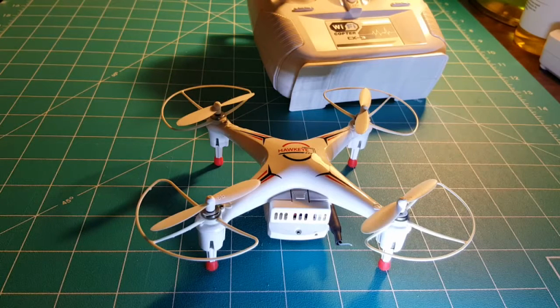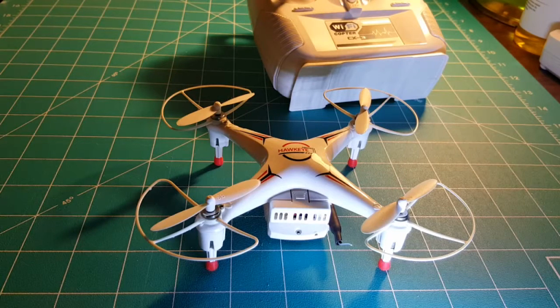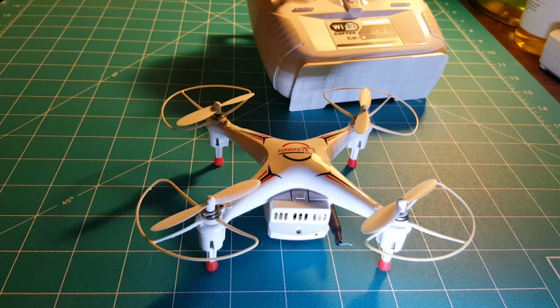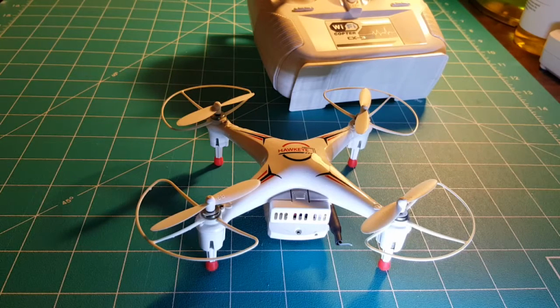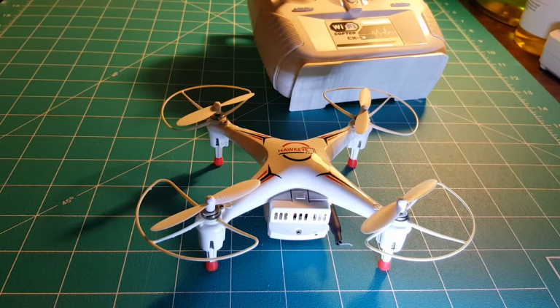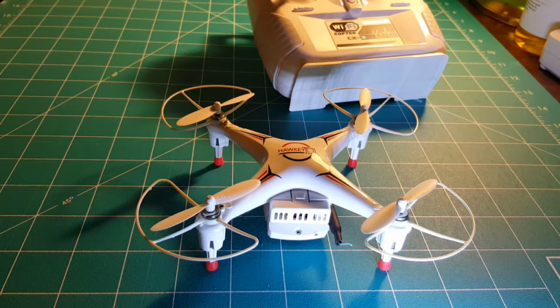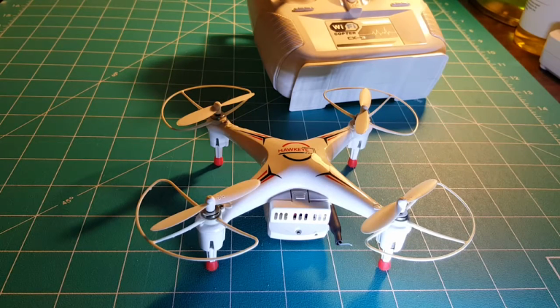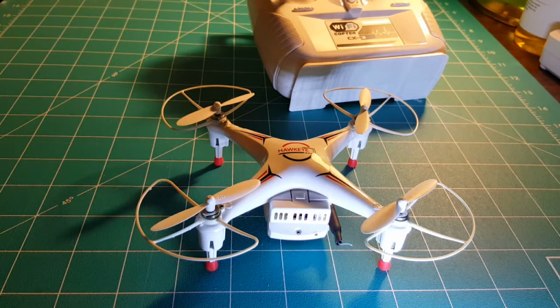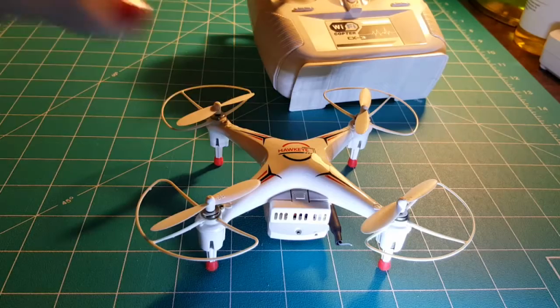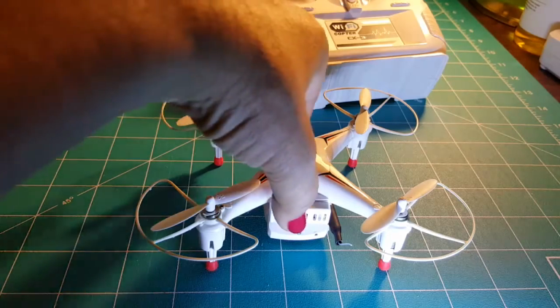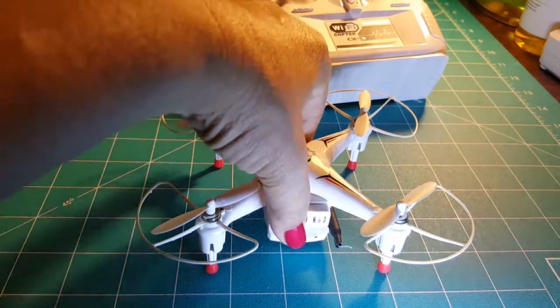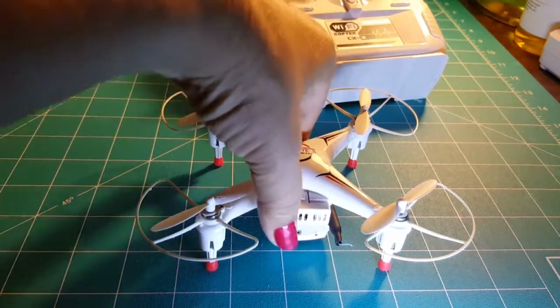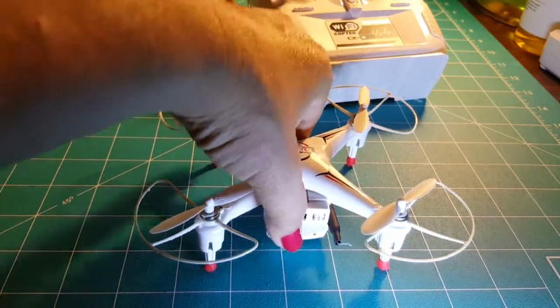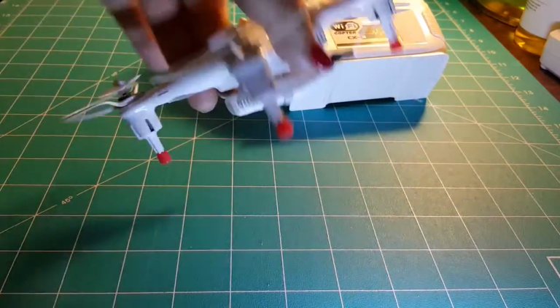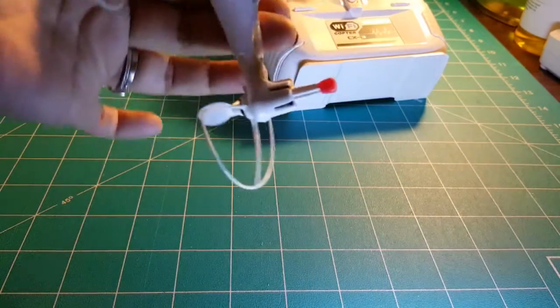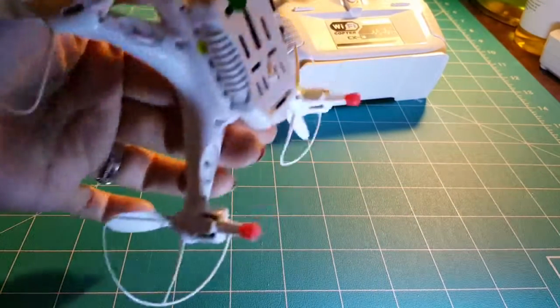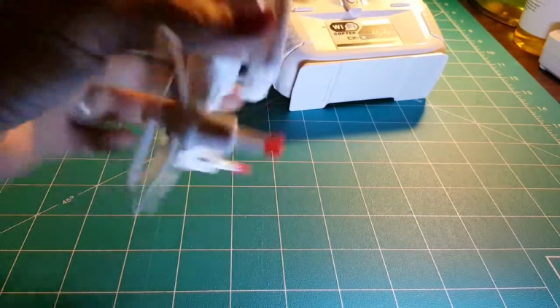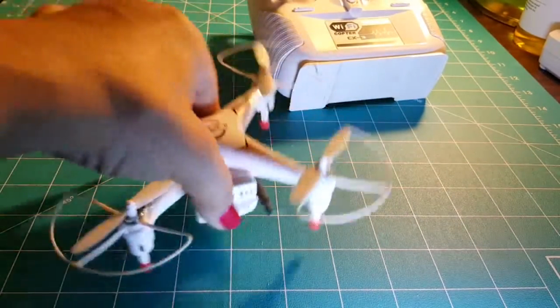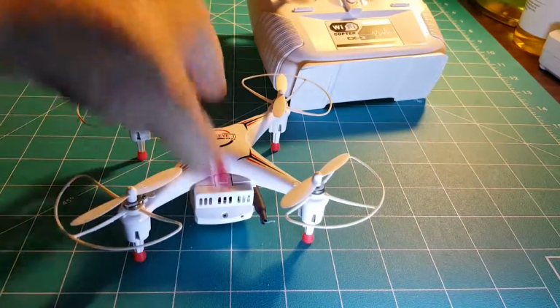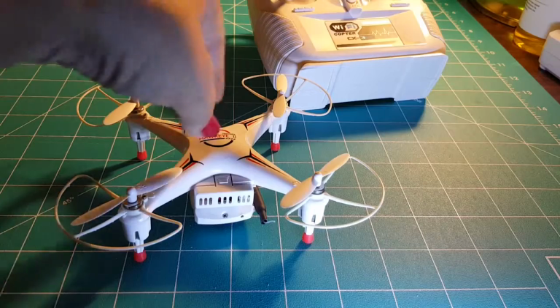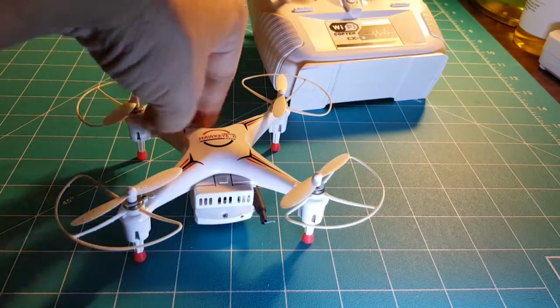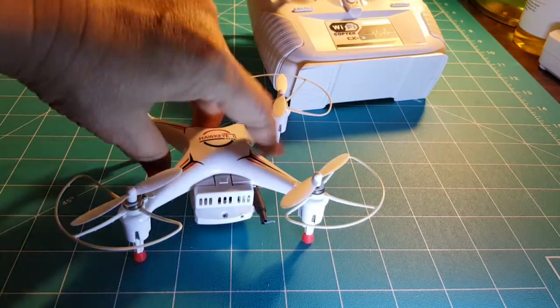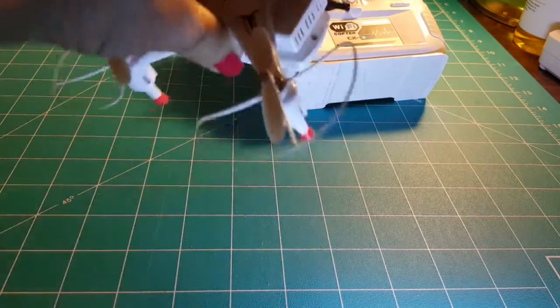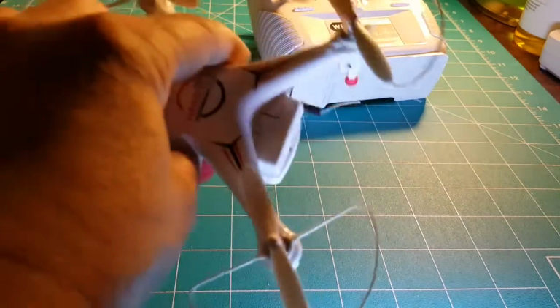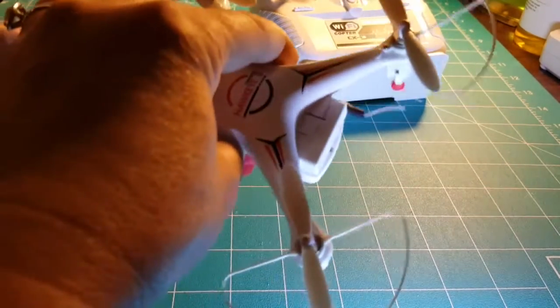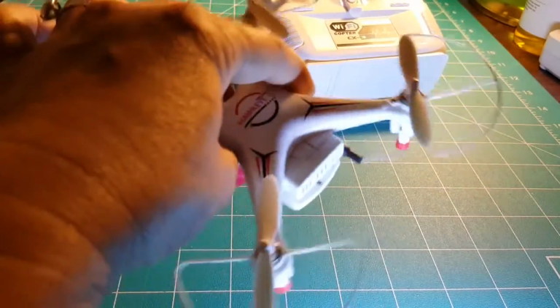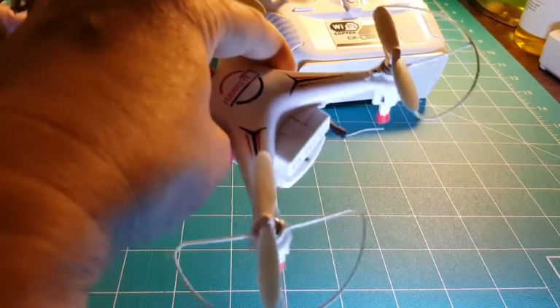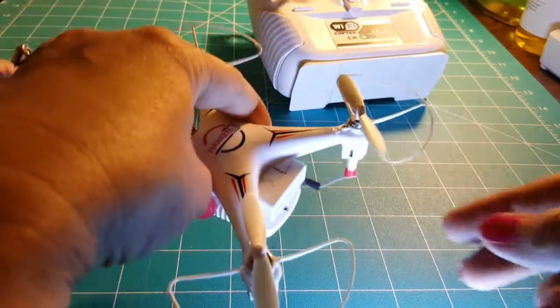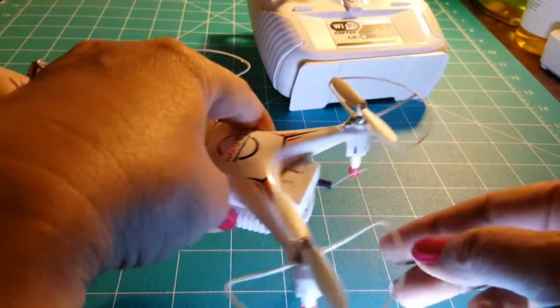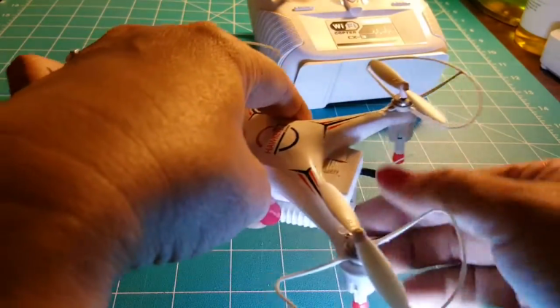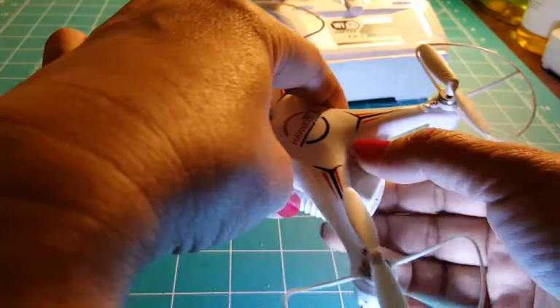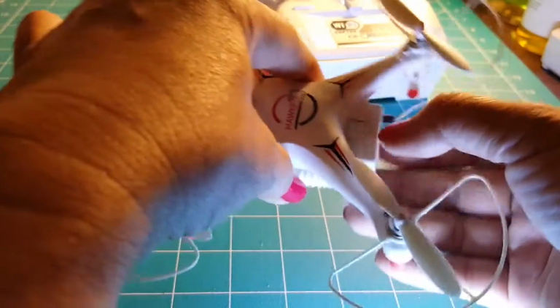This is my review of the Hawkeye 2. I actually pulled it out of the box and there is an application that you have to download to get it started, and you can actually control it from your phone.